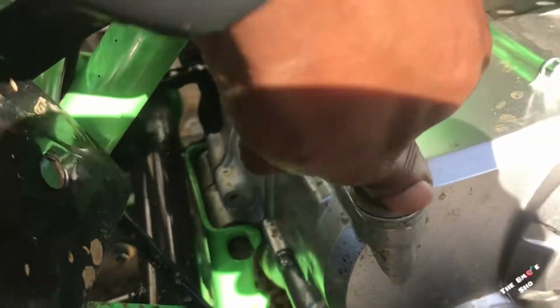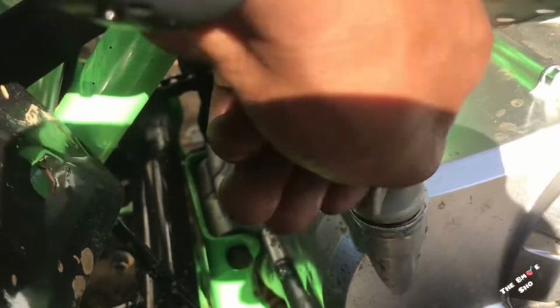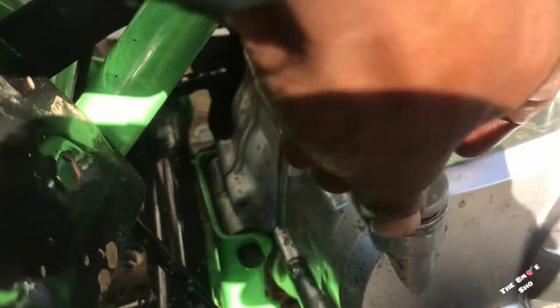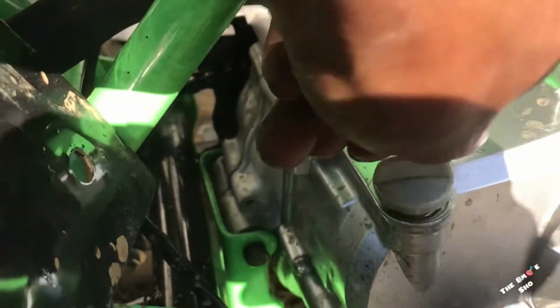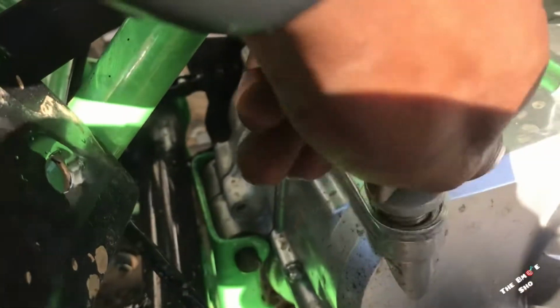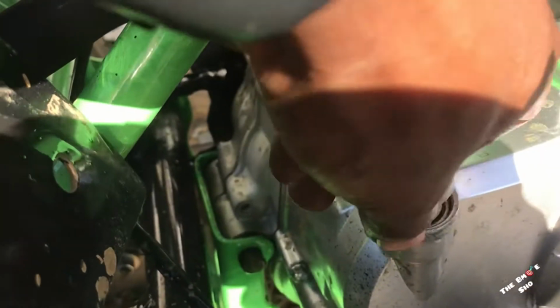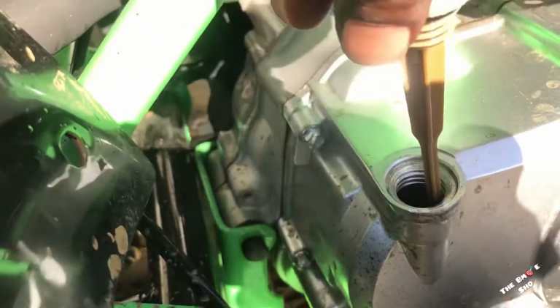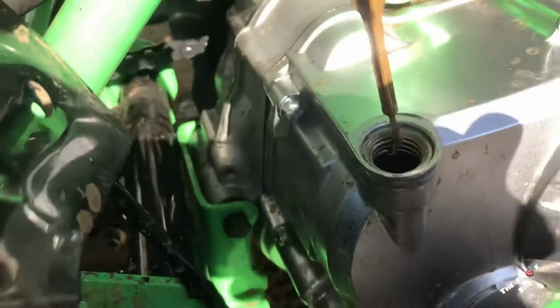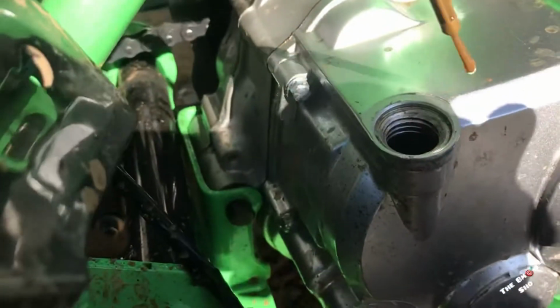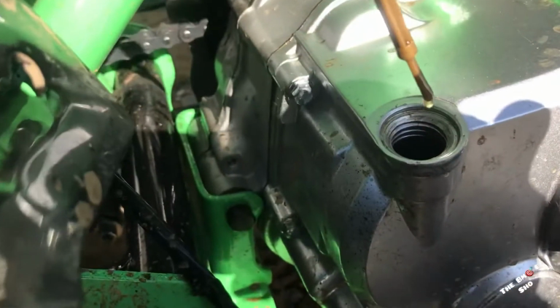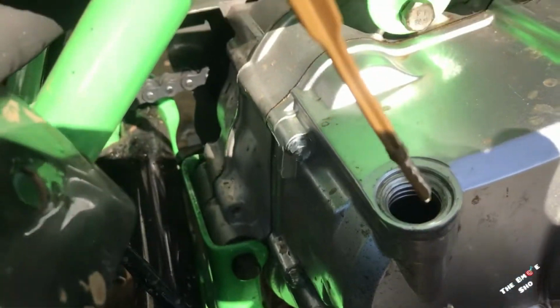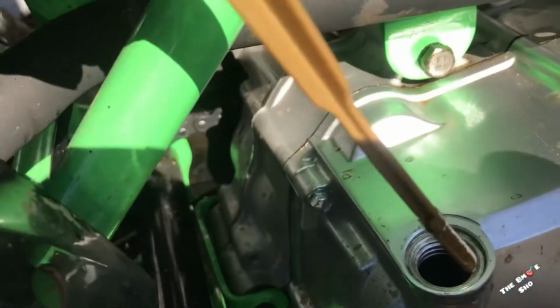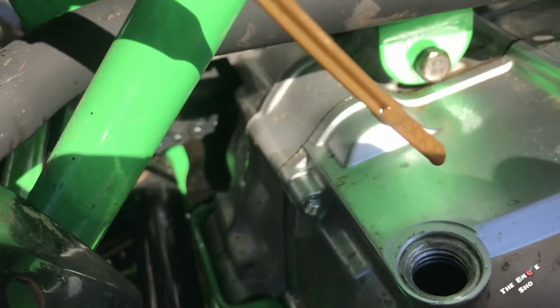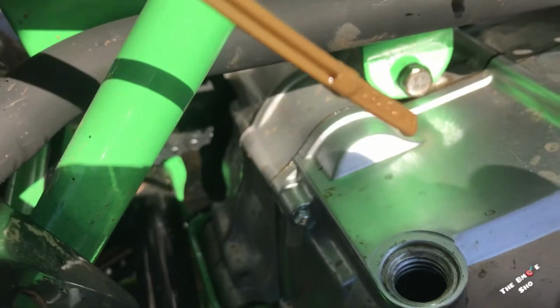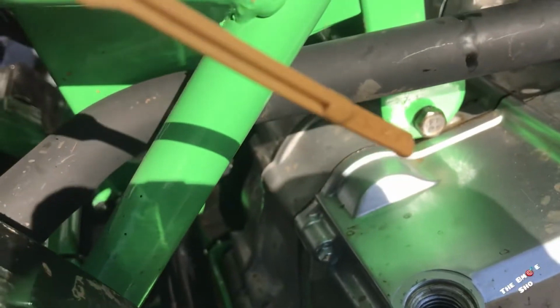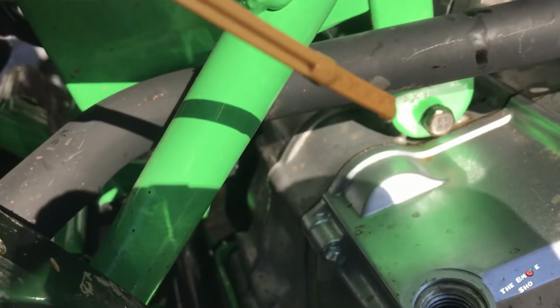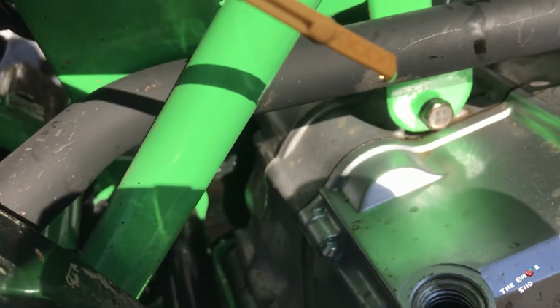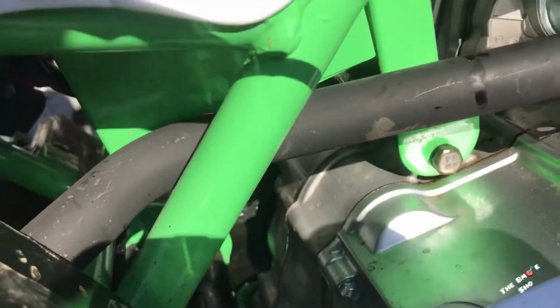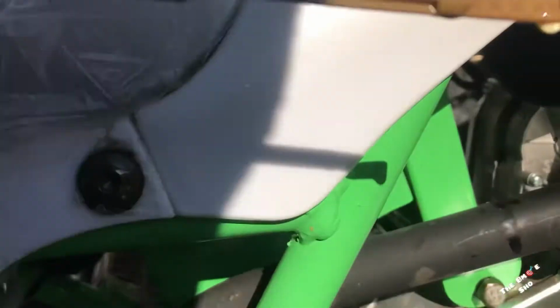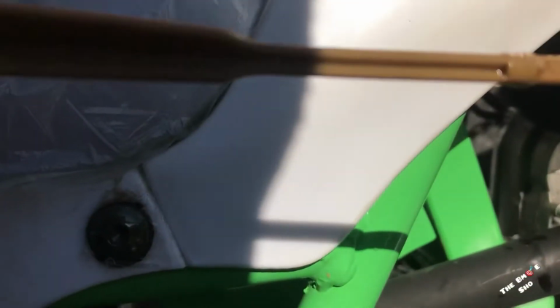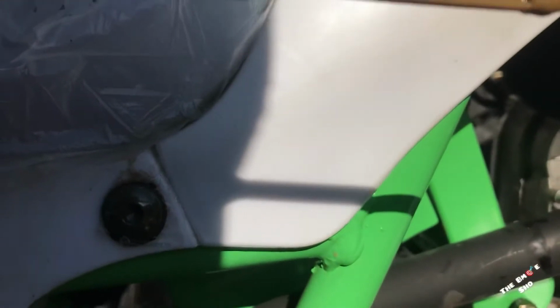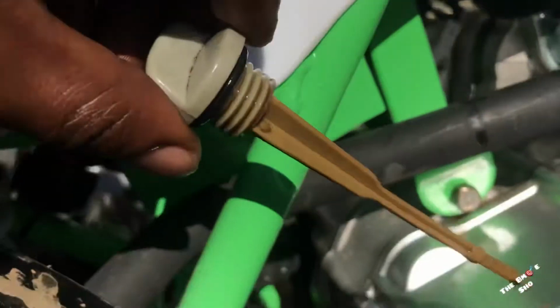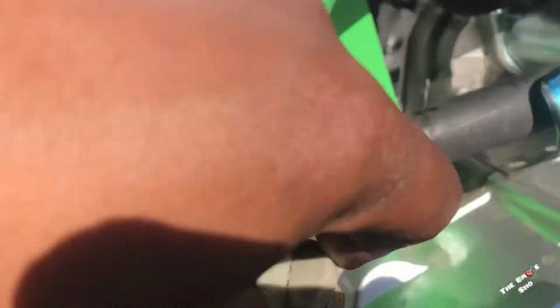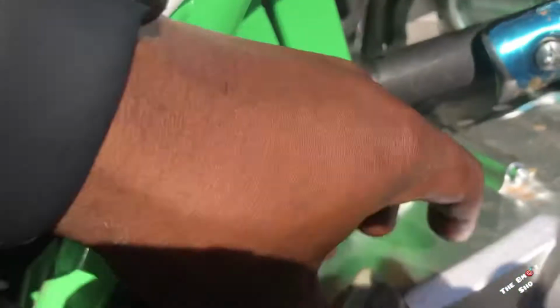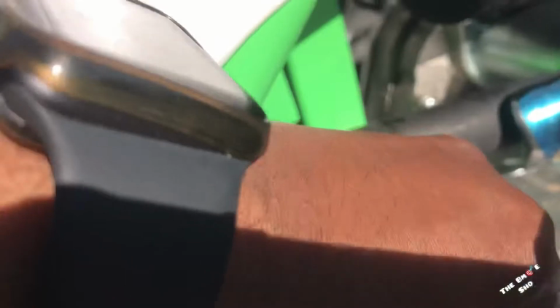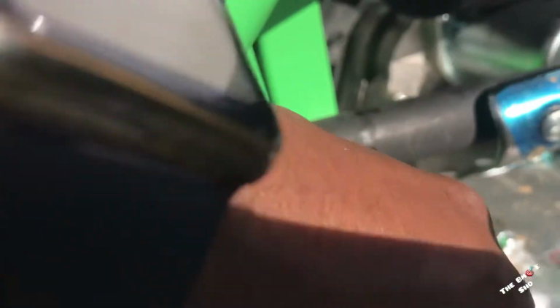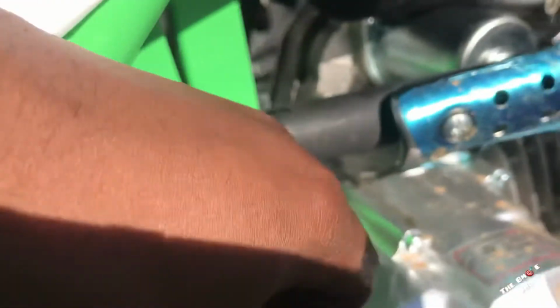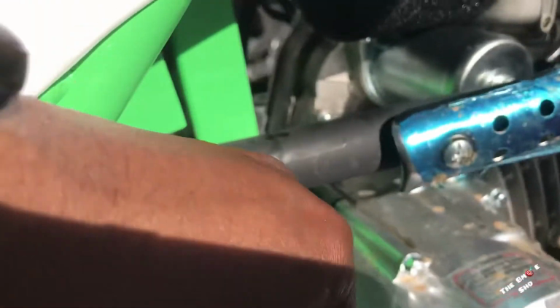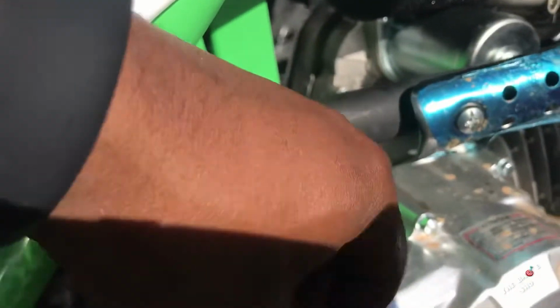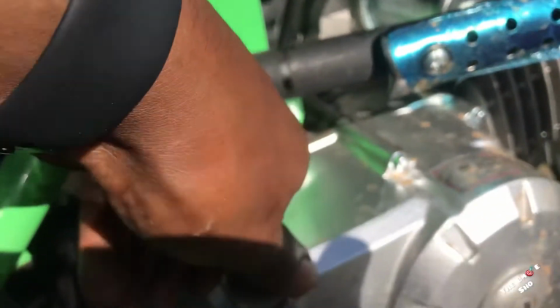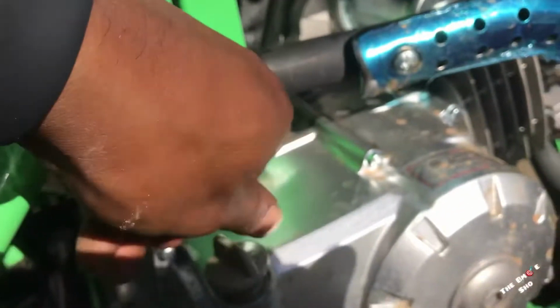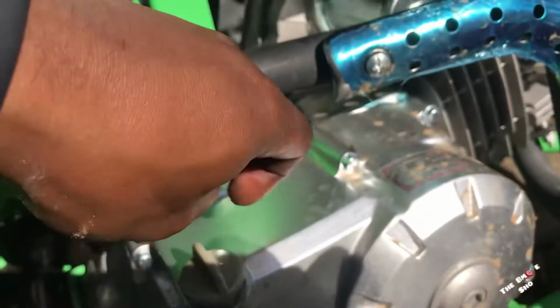Put it all the way out and check it — yeah, pretty good. It's right there at the top, so we could crank it up, run it, see how she did.